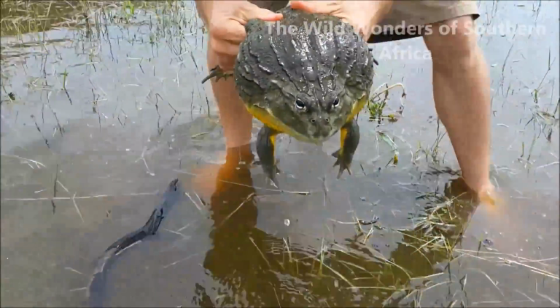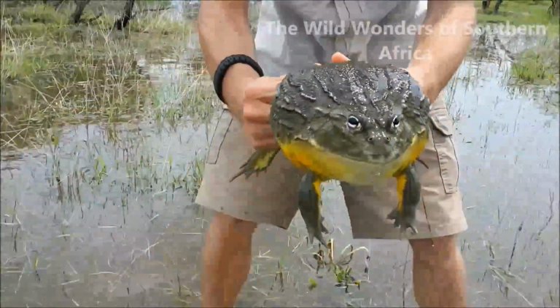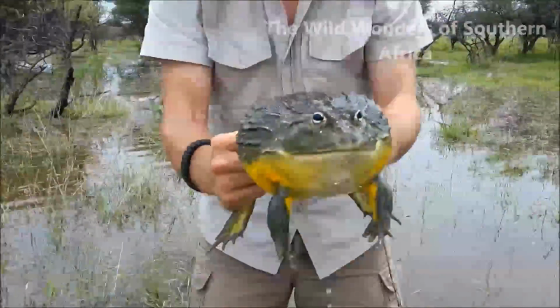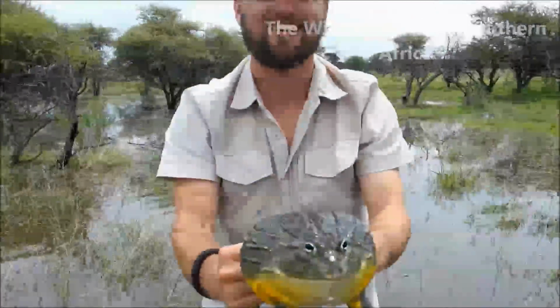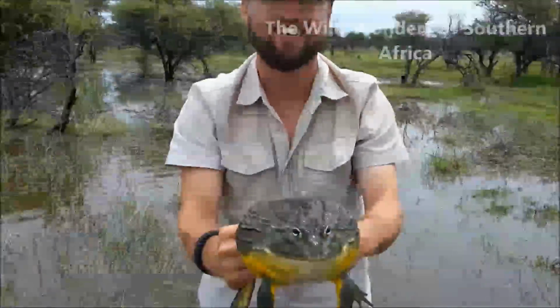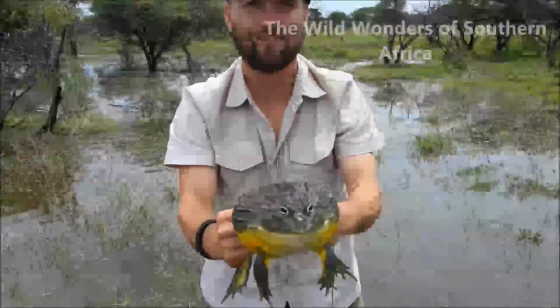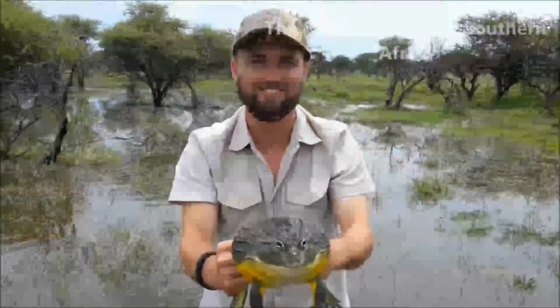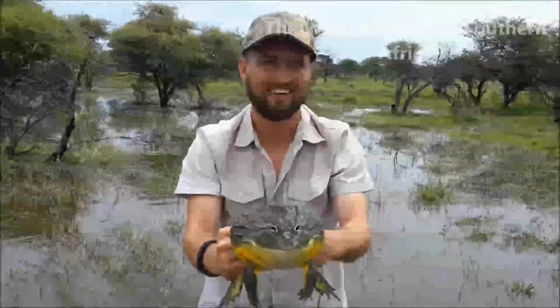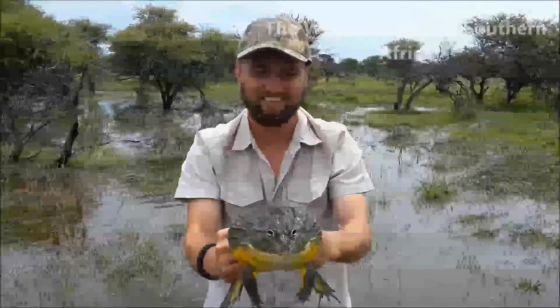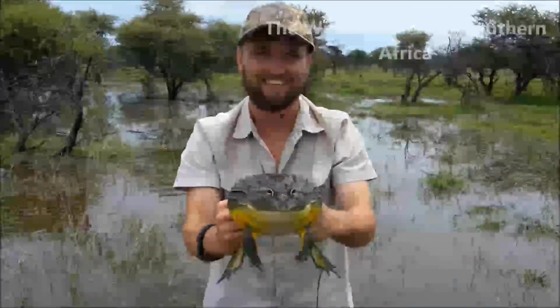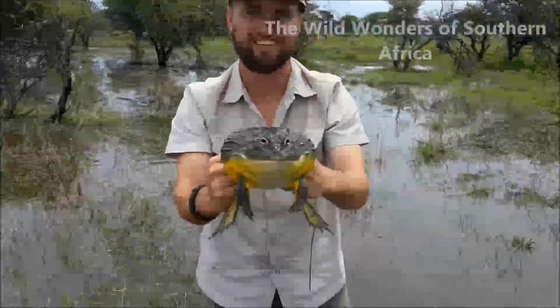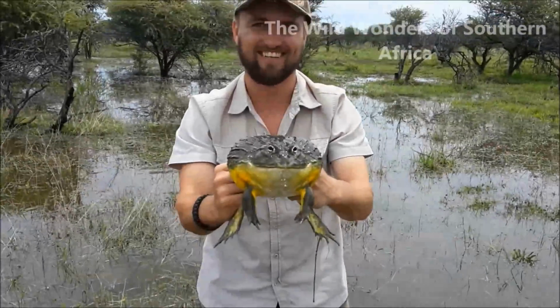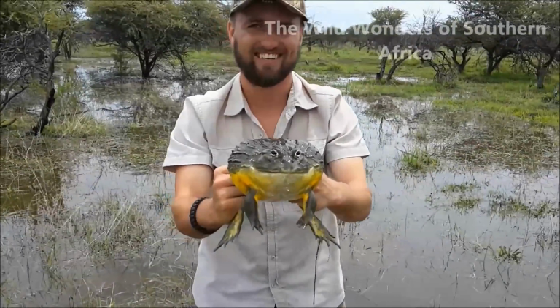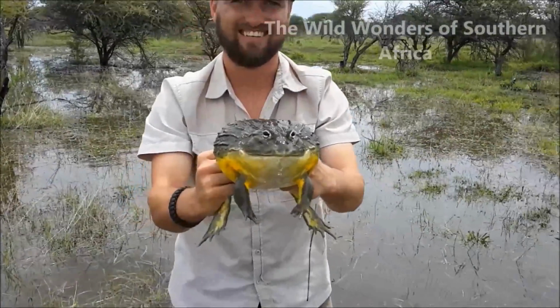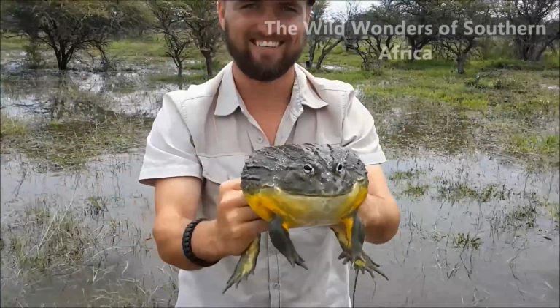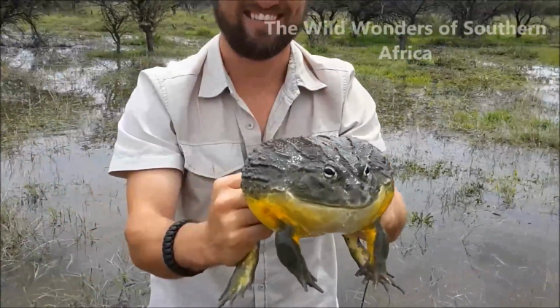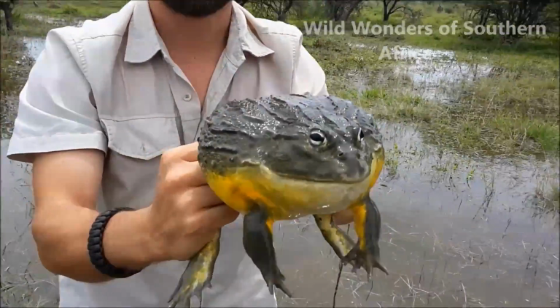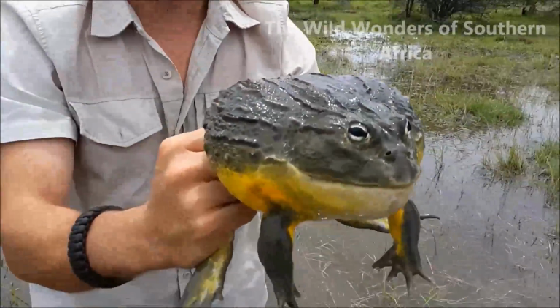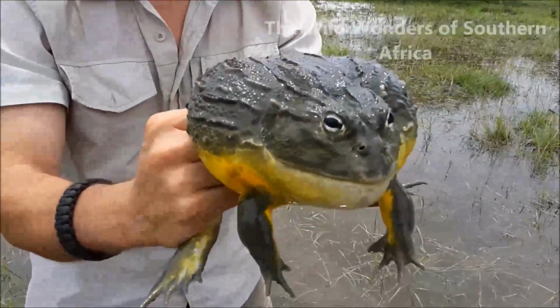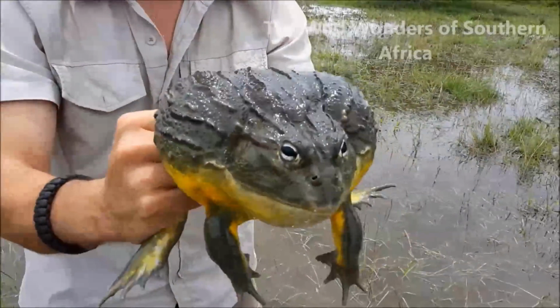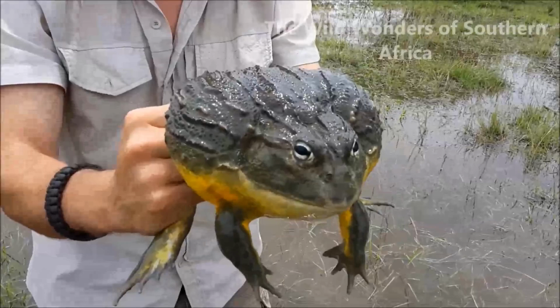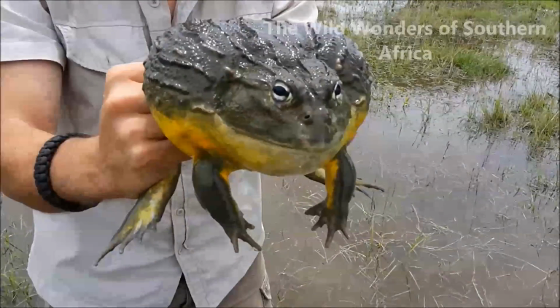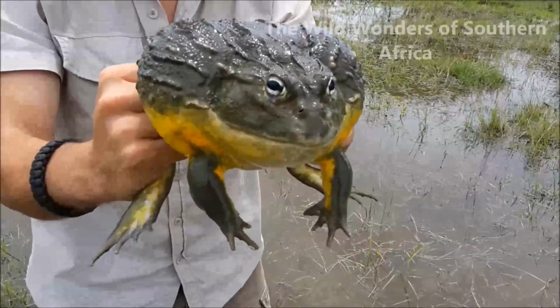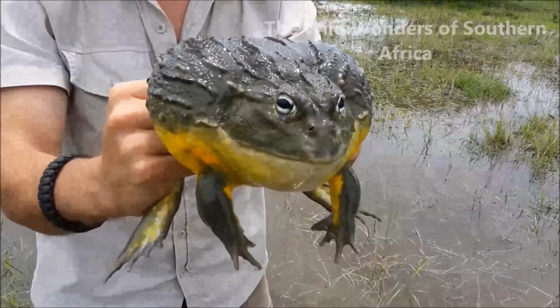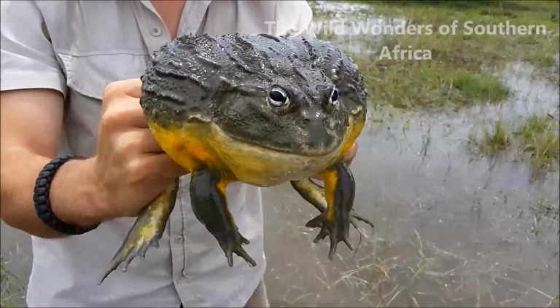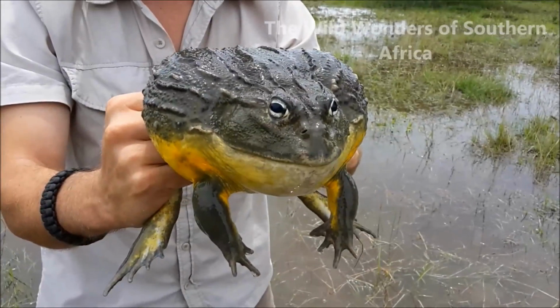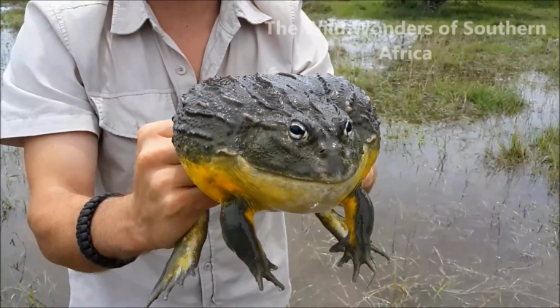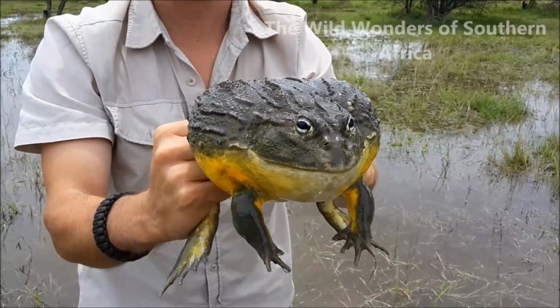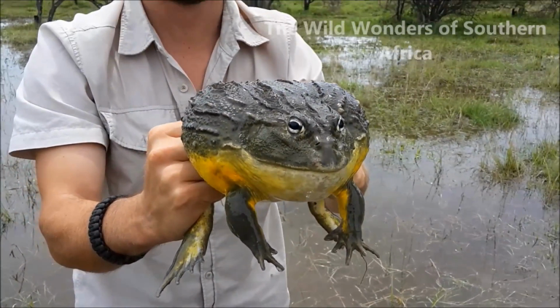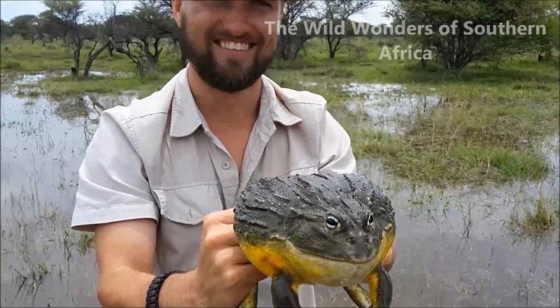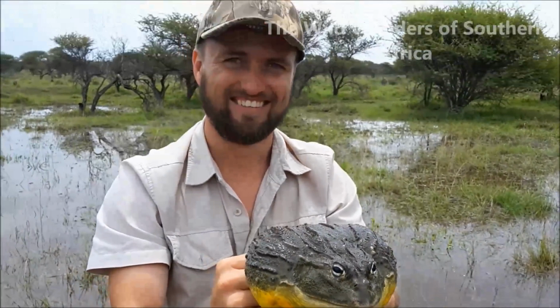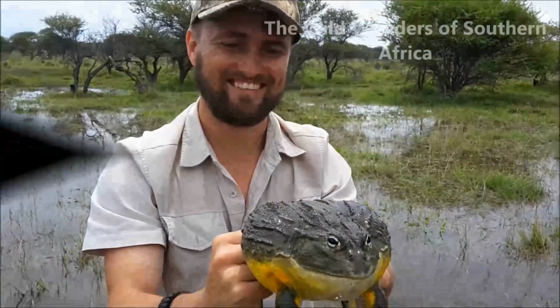It's a monster! Yes, it's a monster! Yes, that's awesome! Well done!